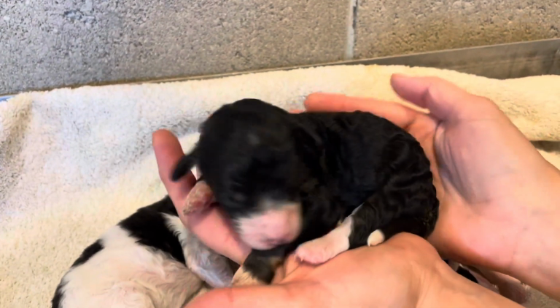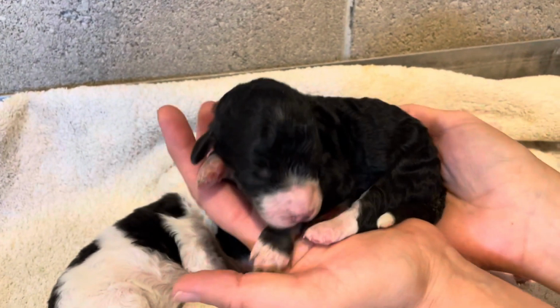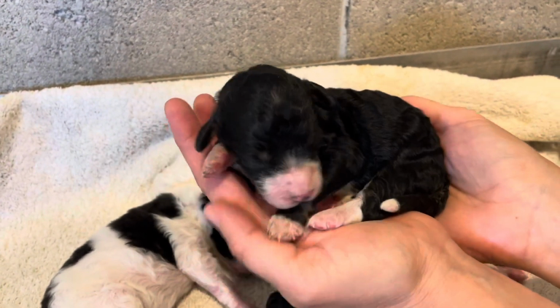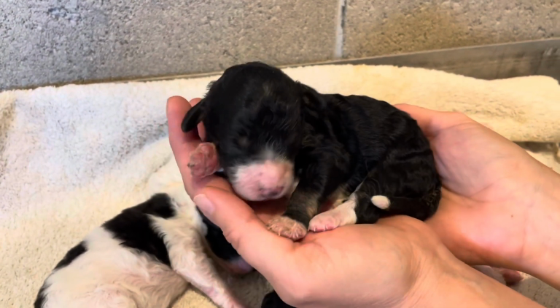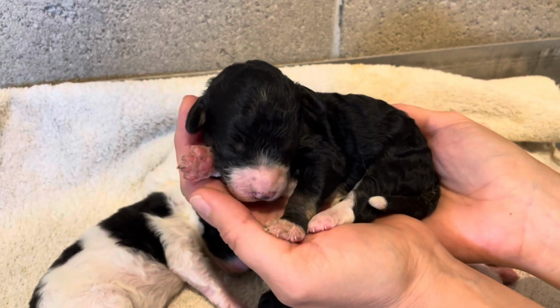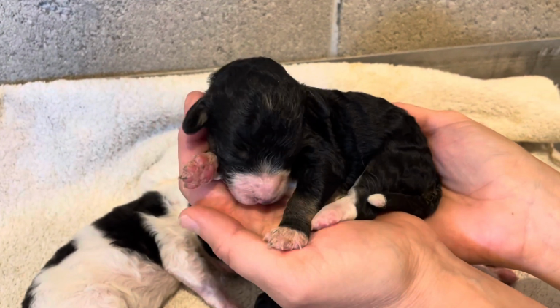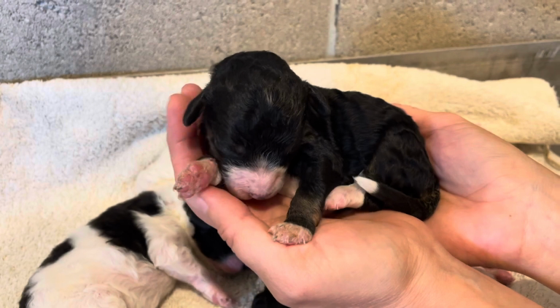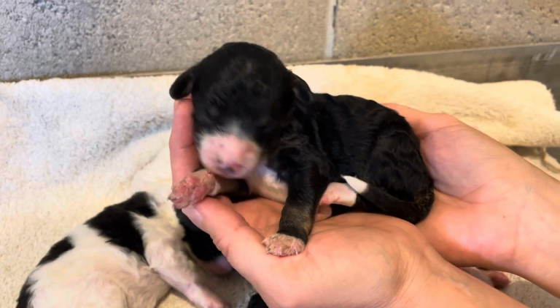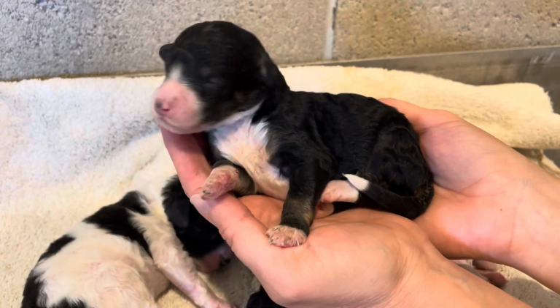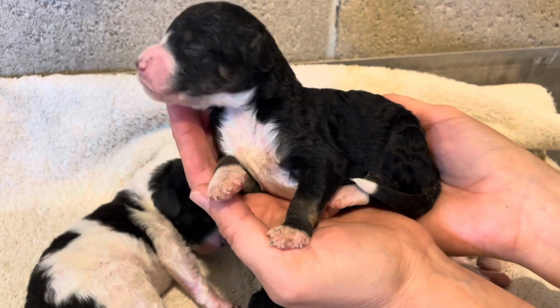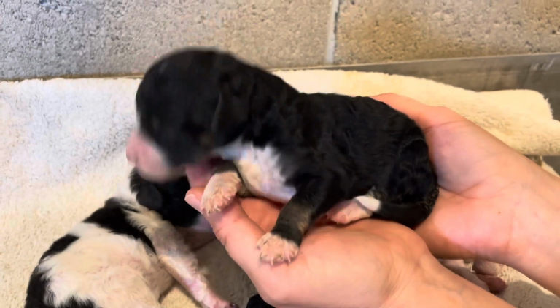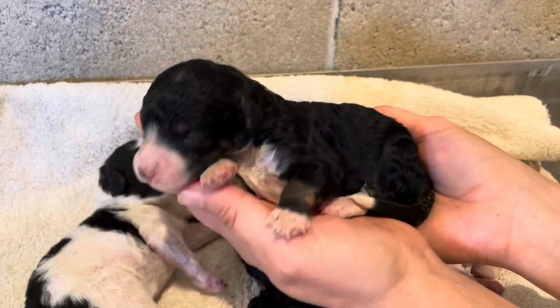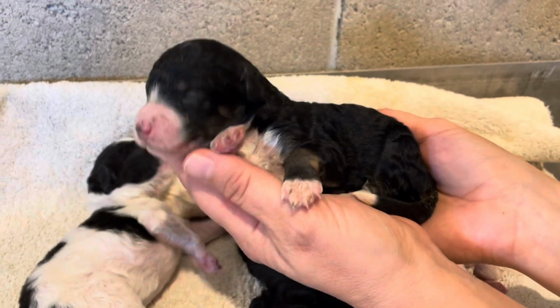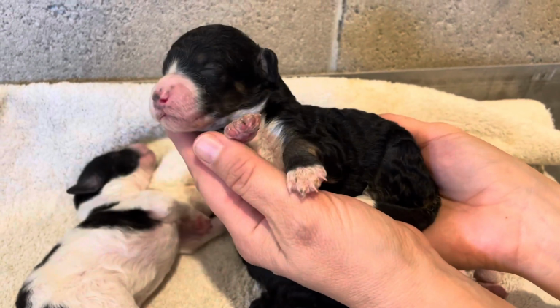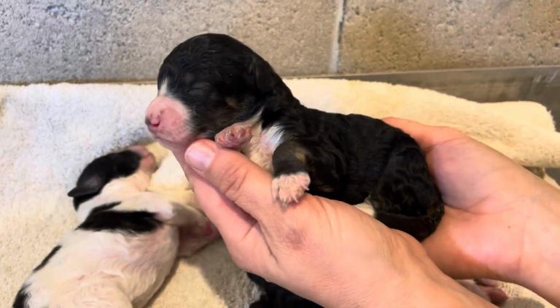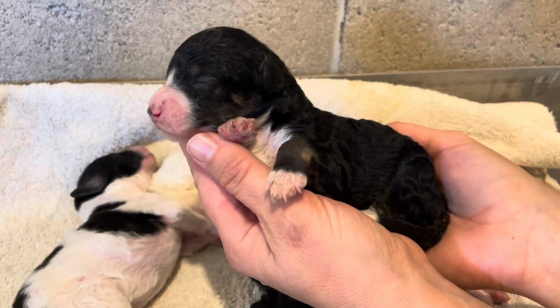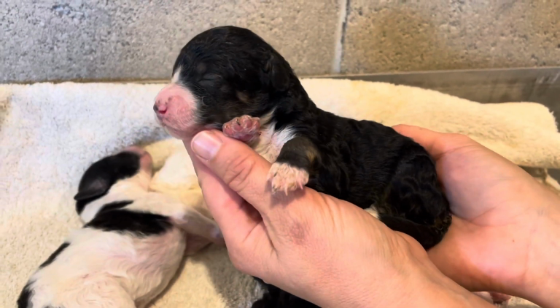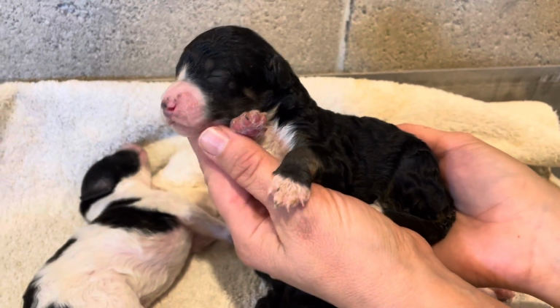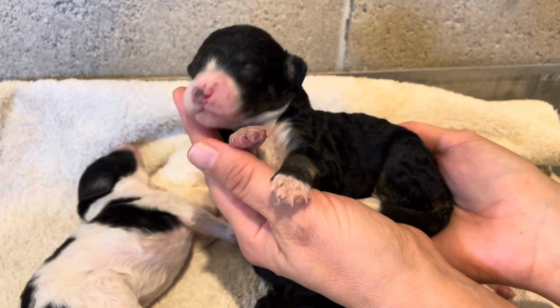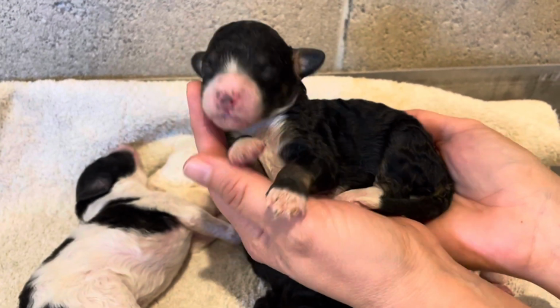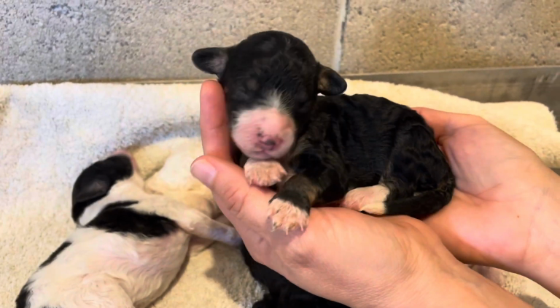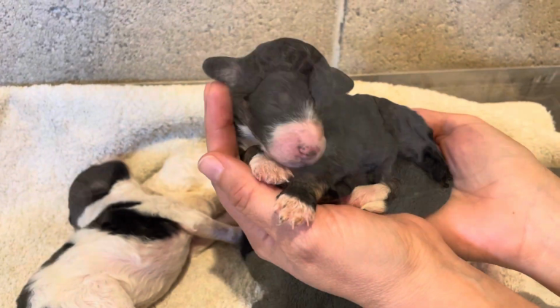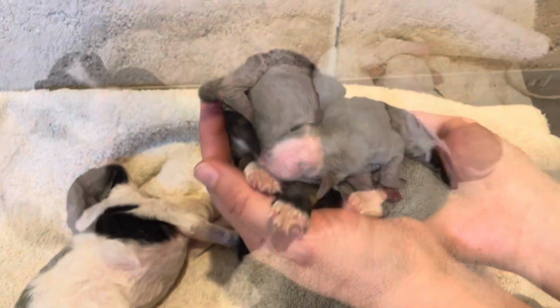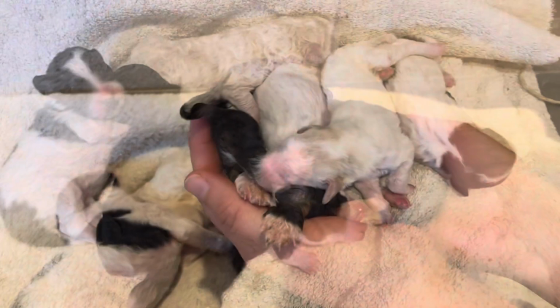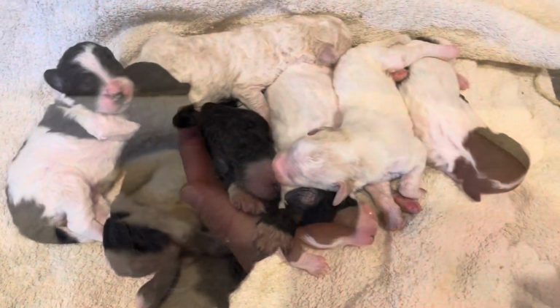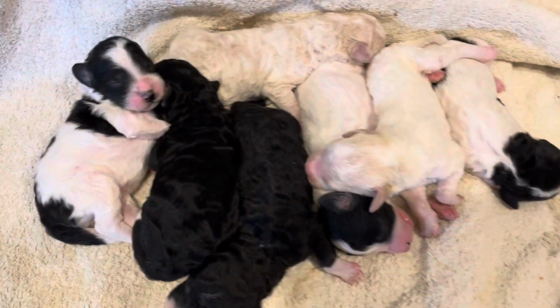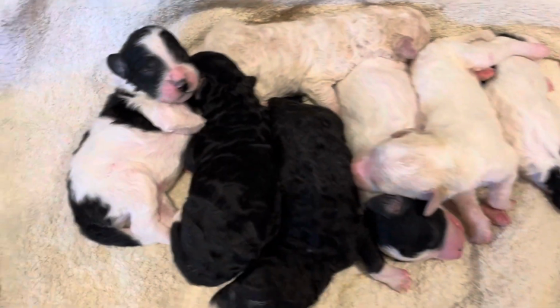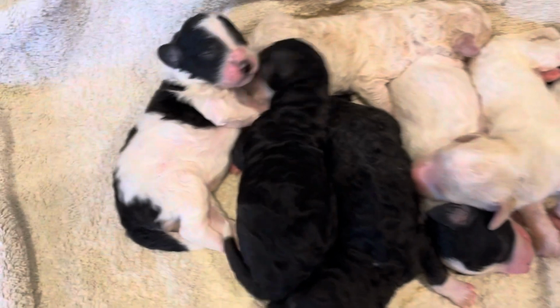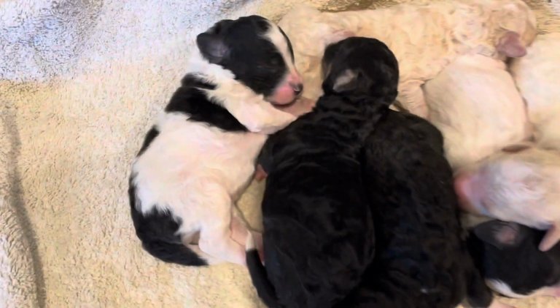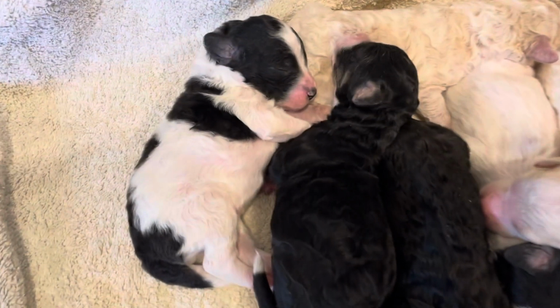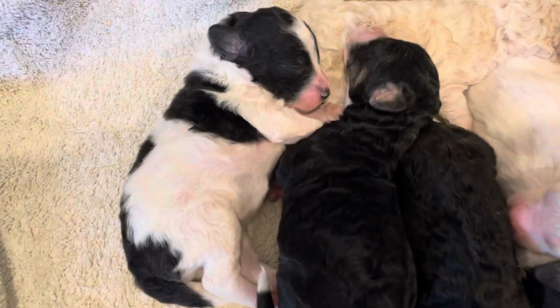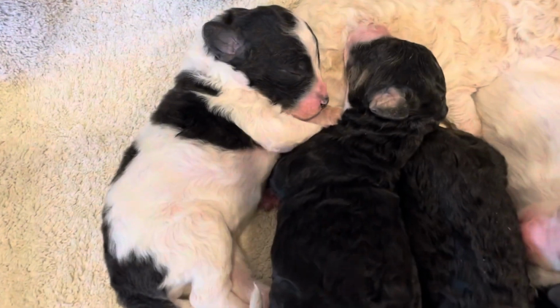These puppies are ready to go home November 4th.